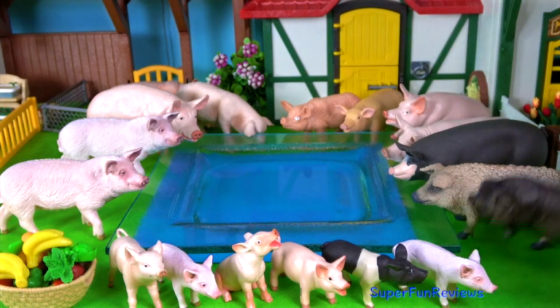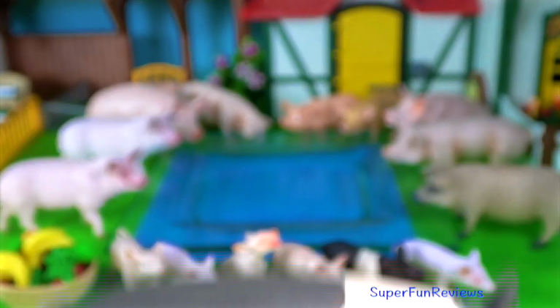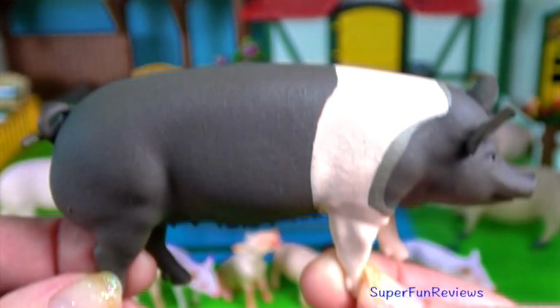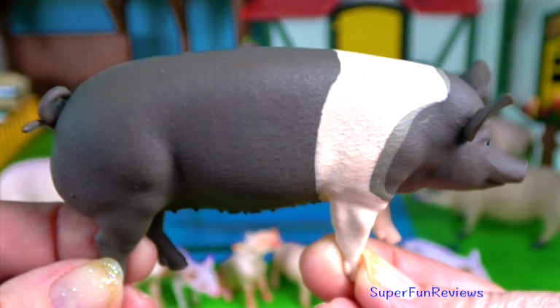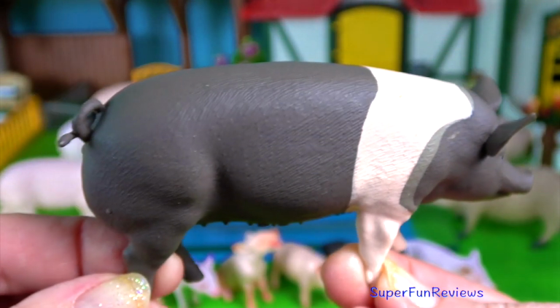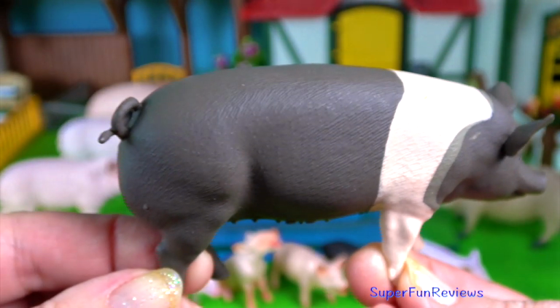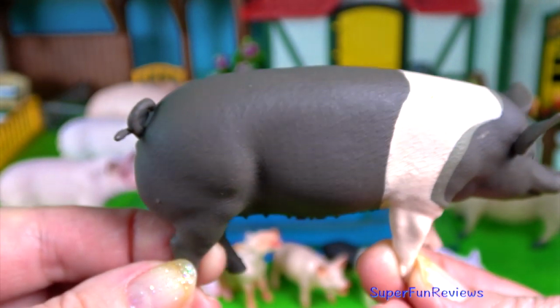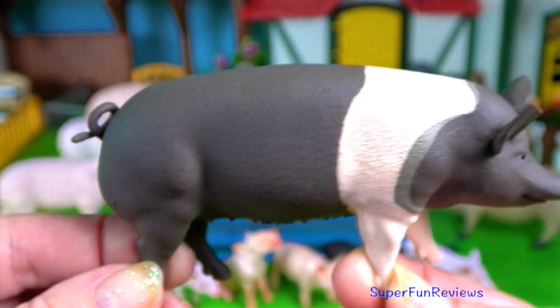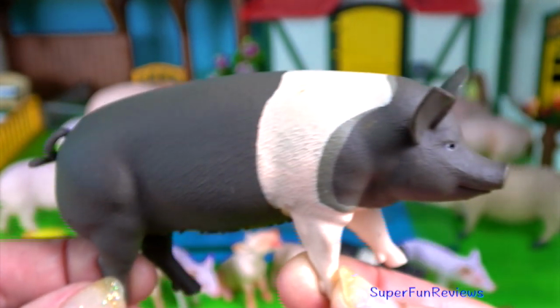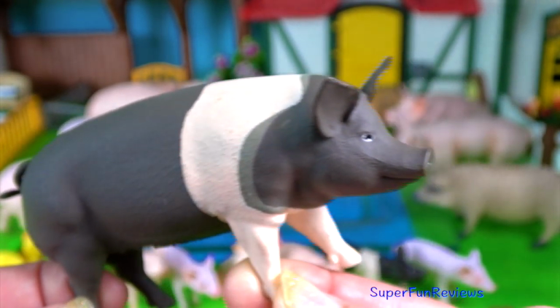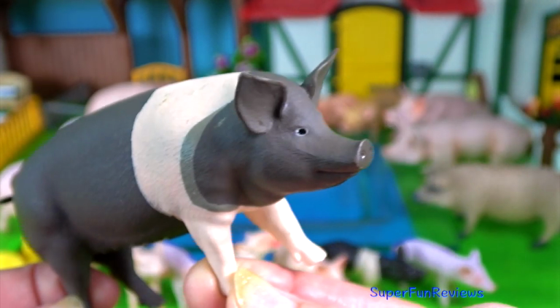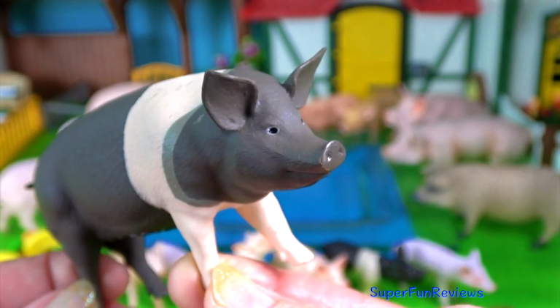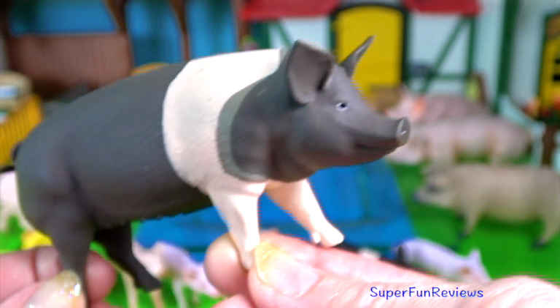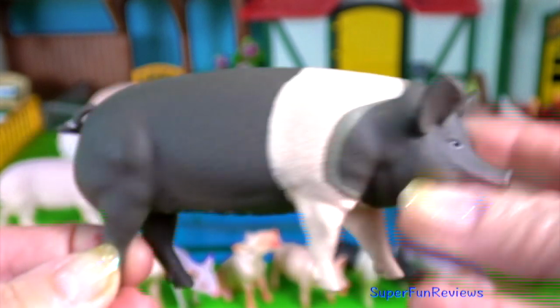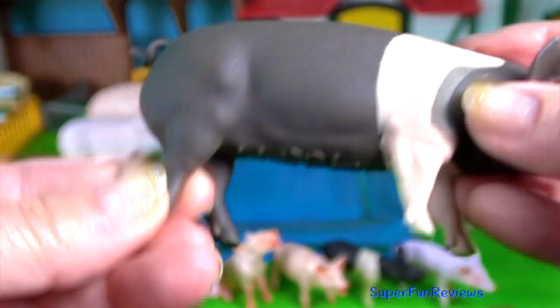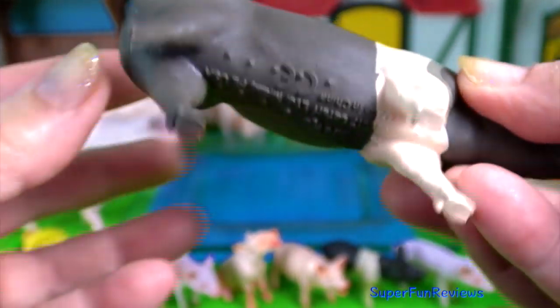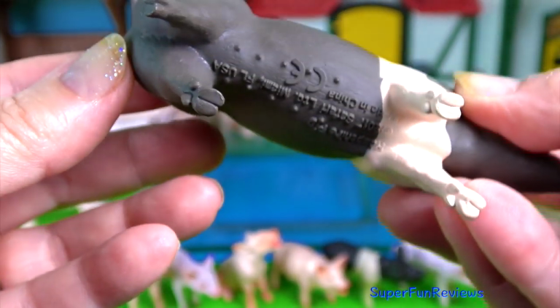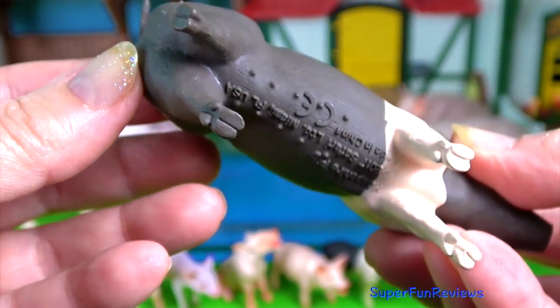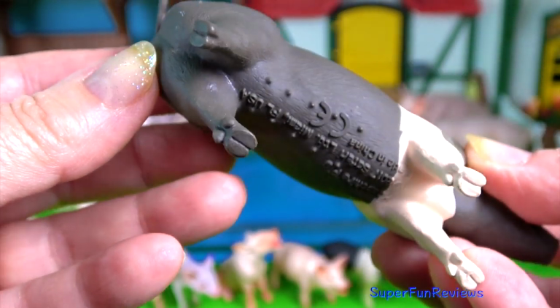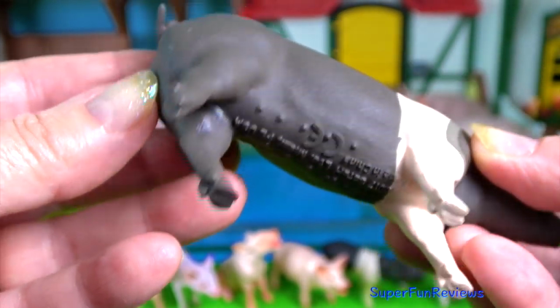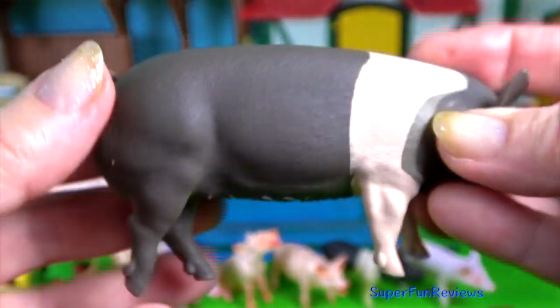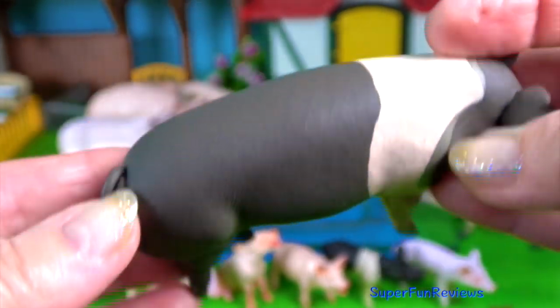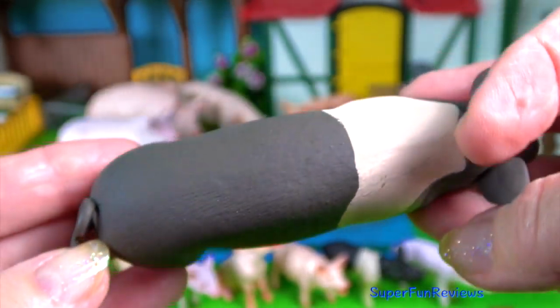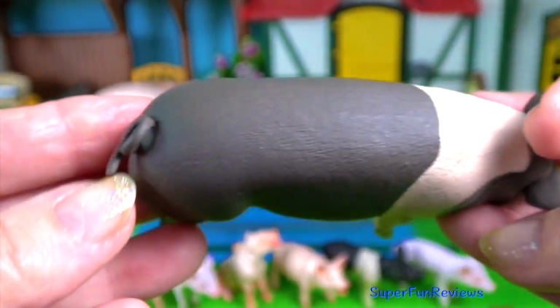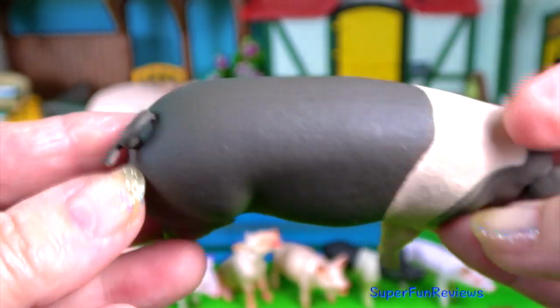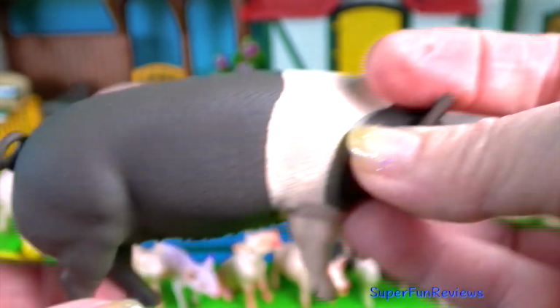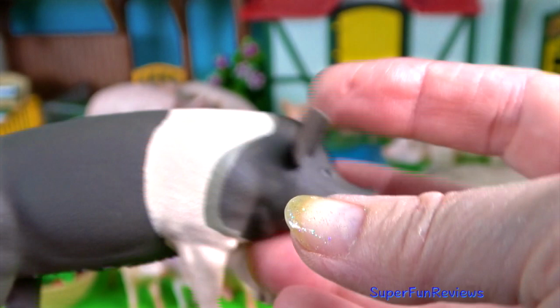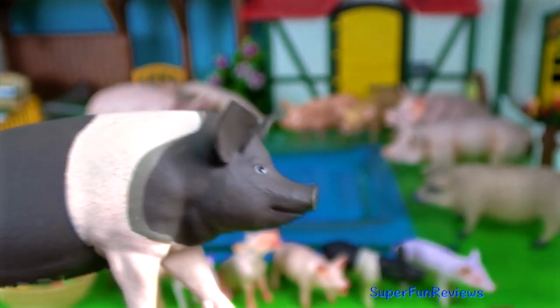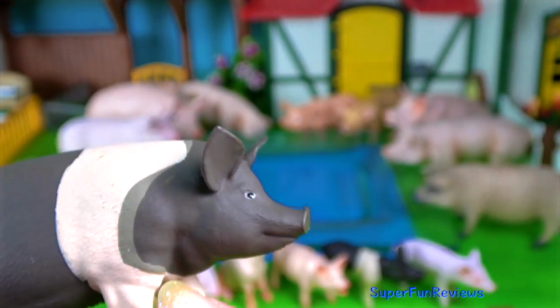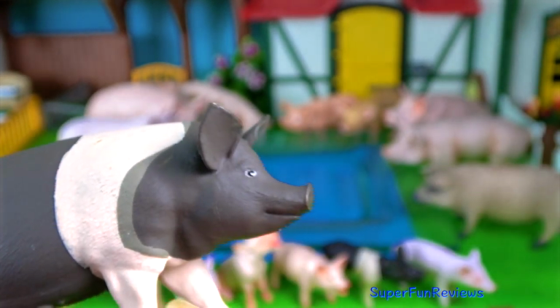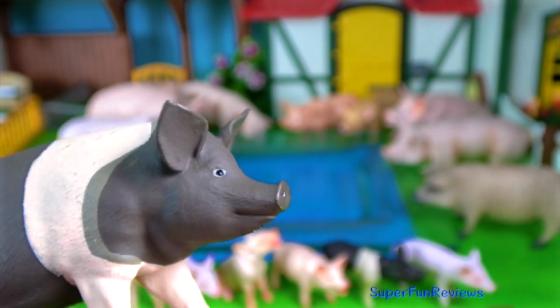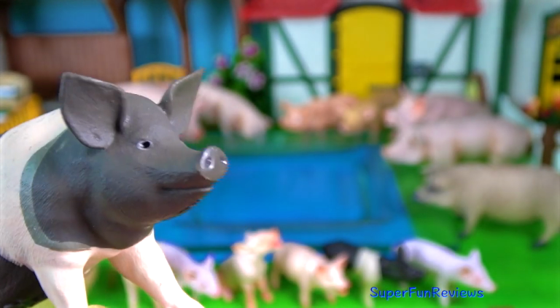The hand-sheared pig. They are good-tempered pigs and are distinguished by the erect ears and a black and whitish band around the middle and covering the front legs.